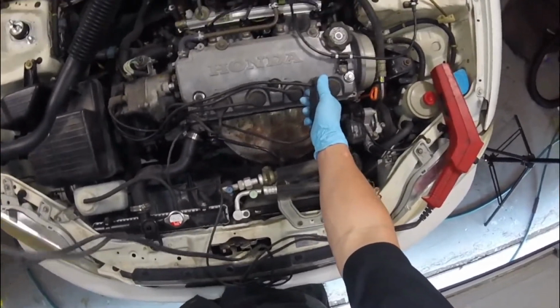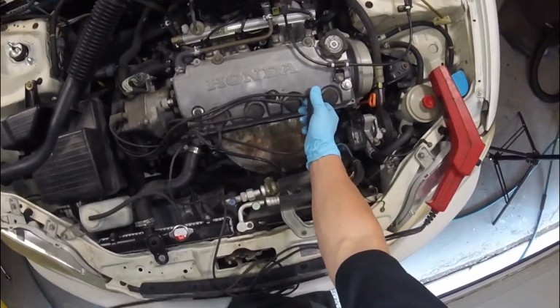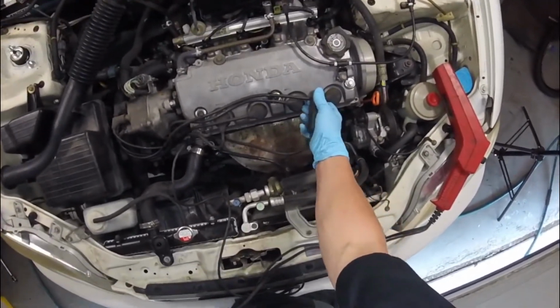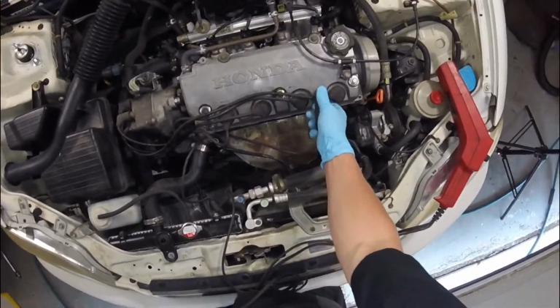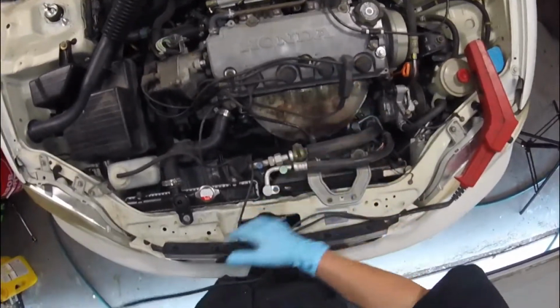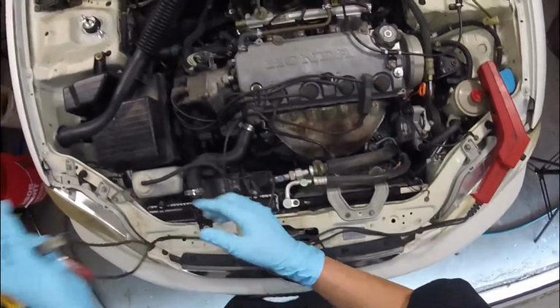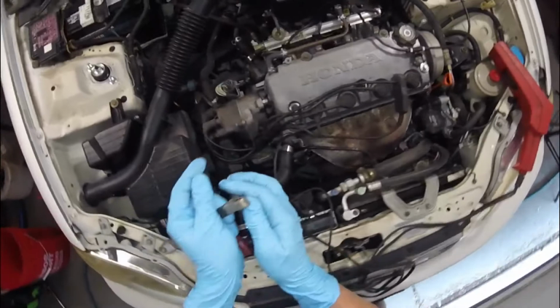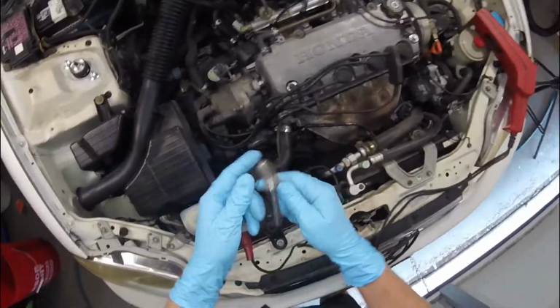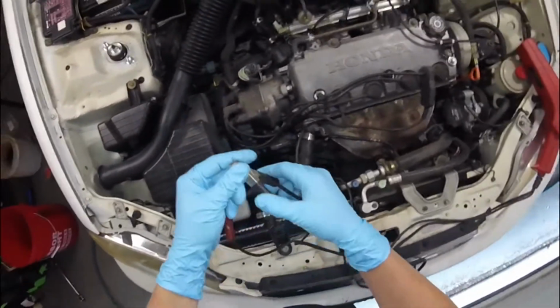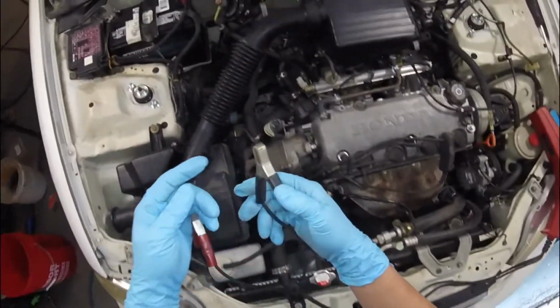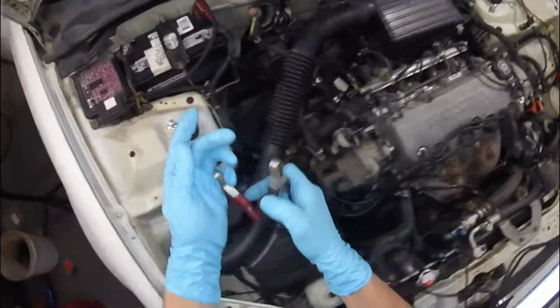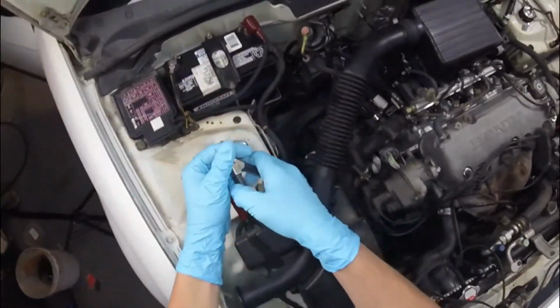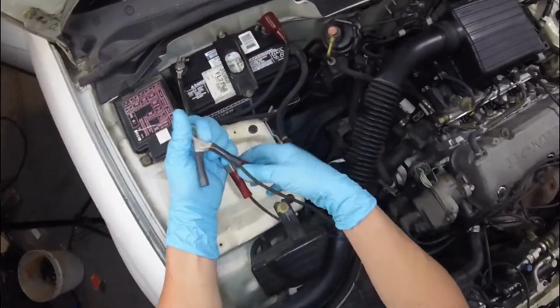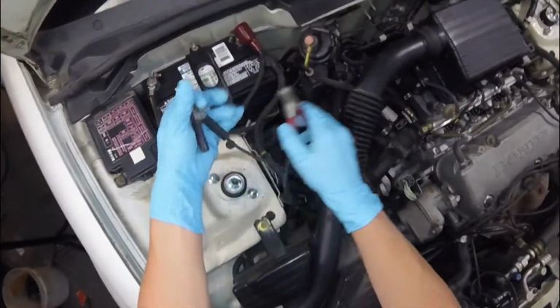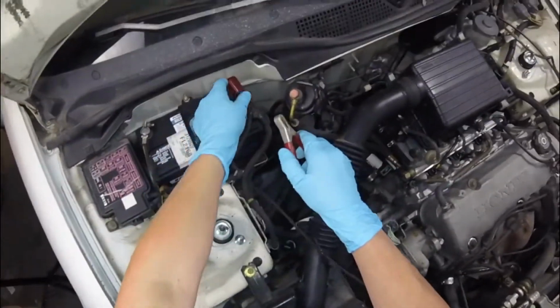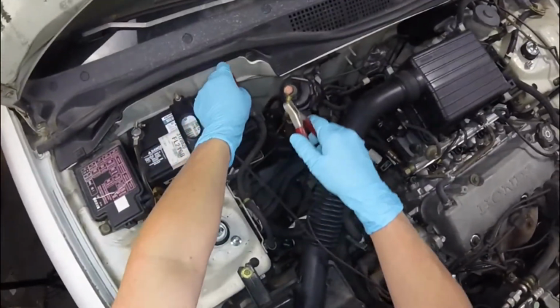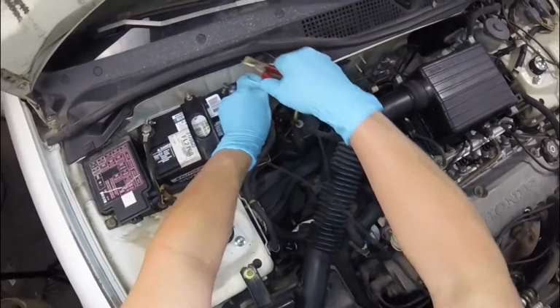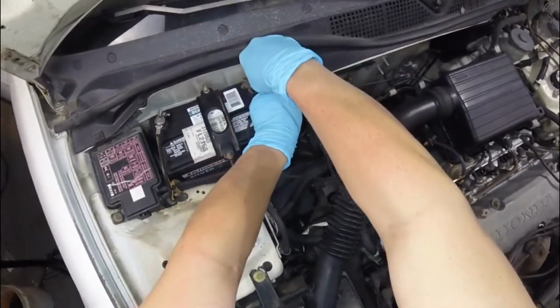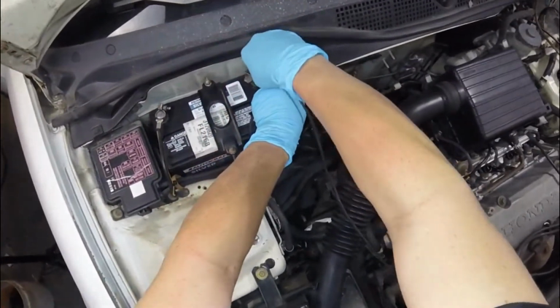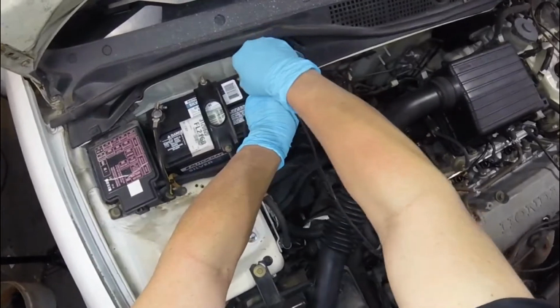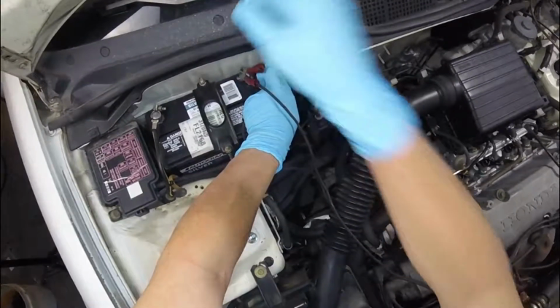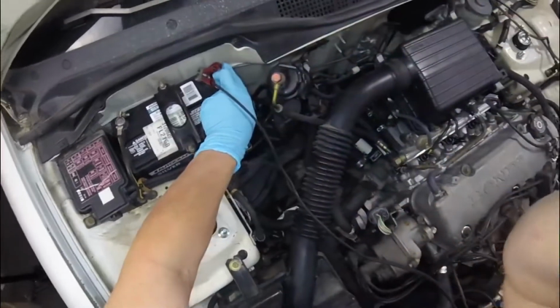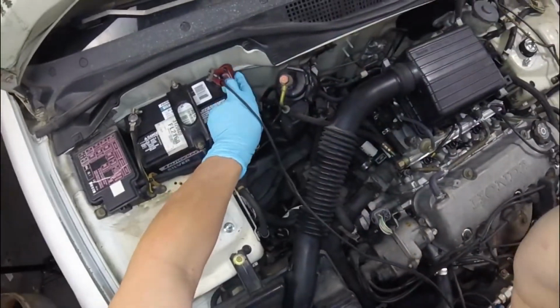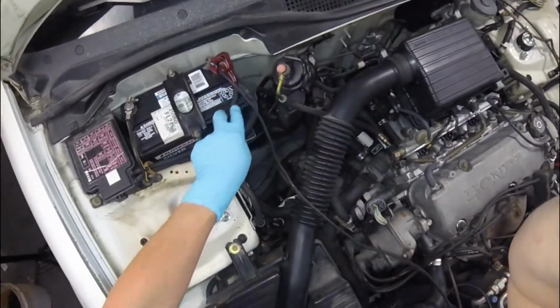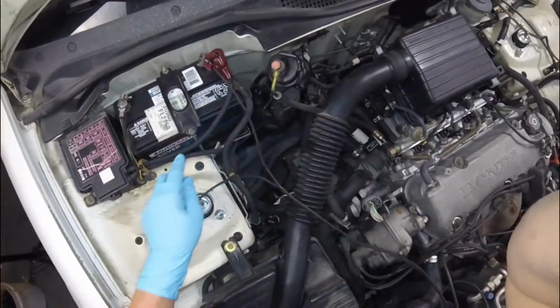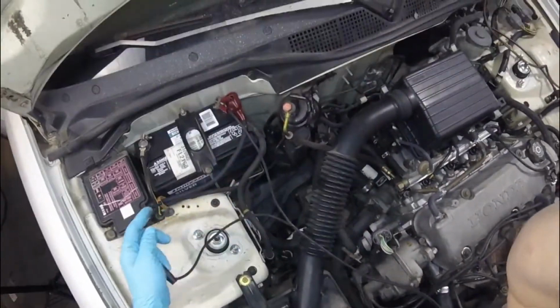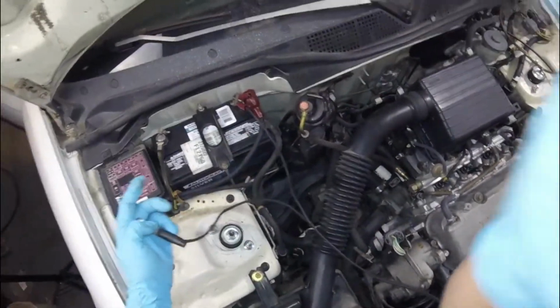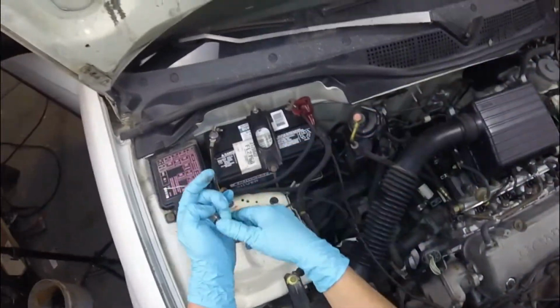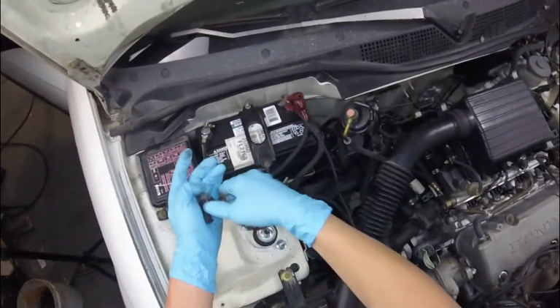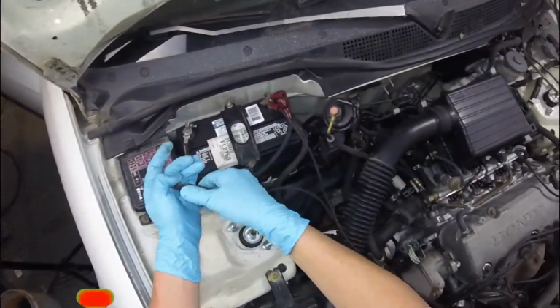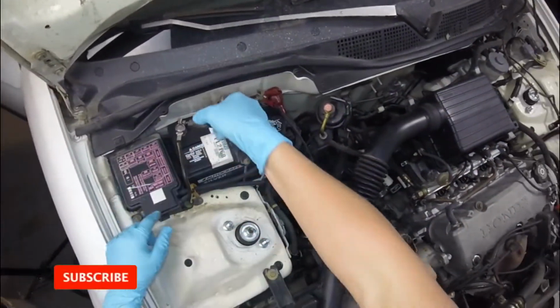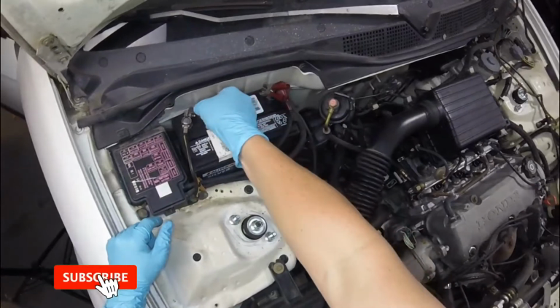I like to connect the positive terminal first and then the negative, just in case there's a spark — it seems to be a little bit less of a spark coming off of the negative terminal.